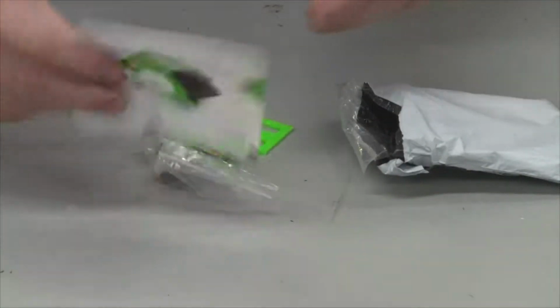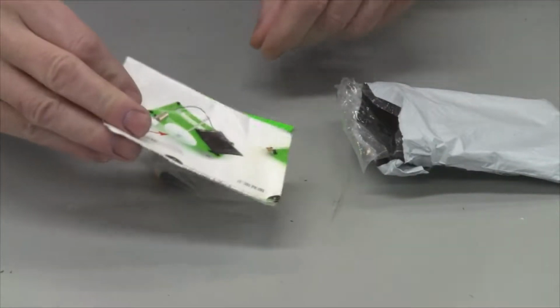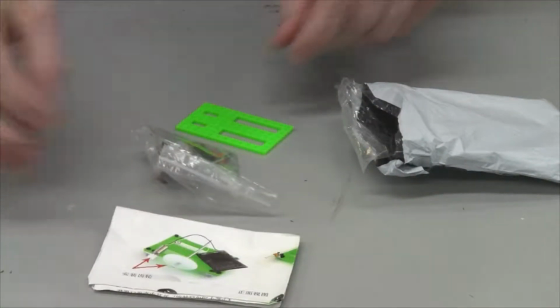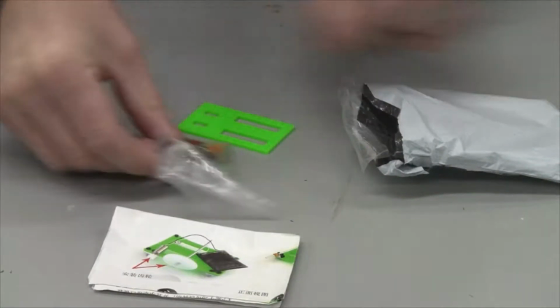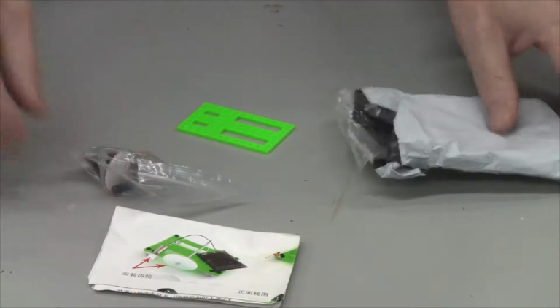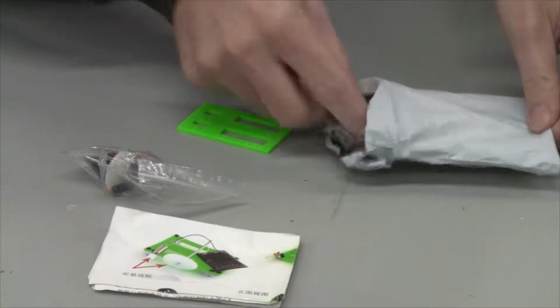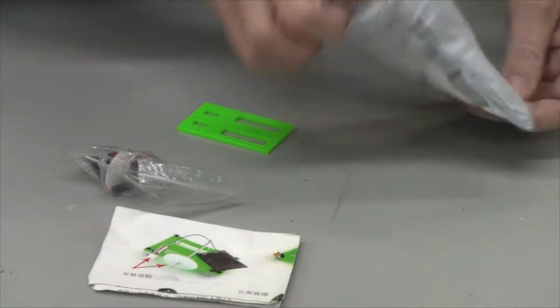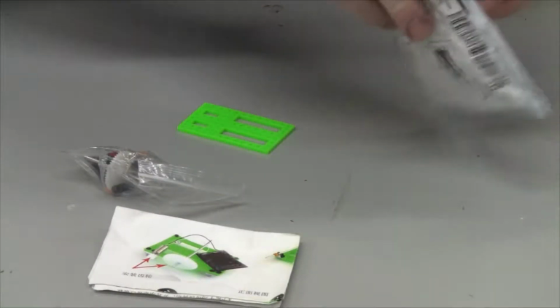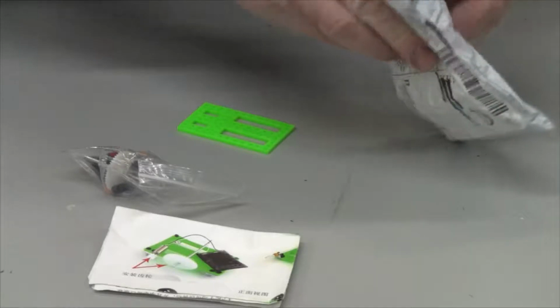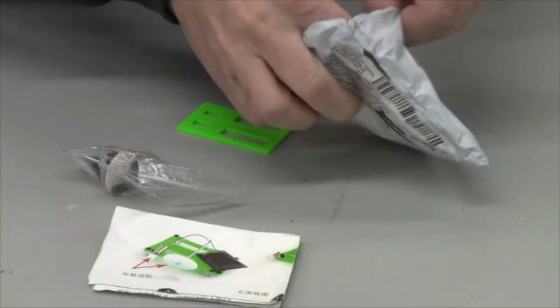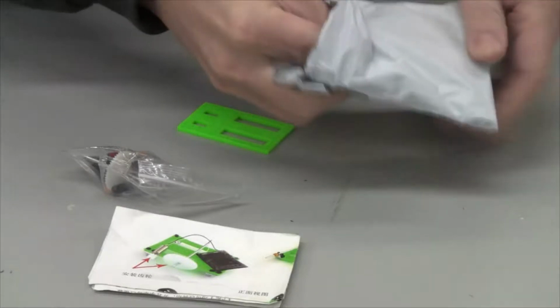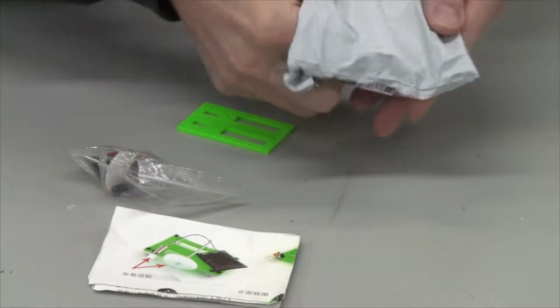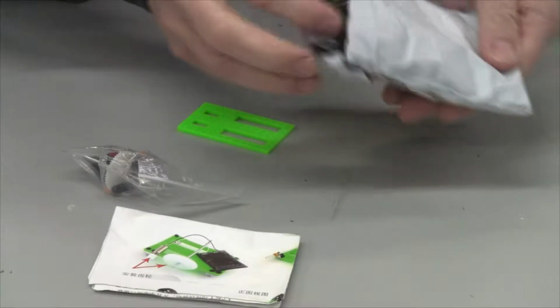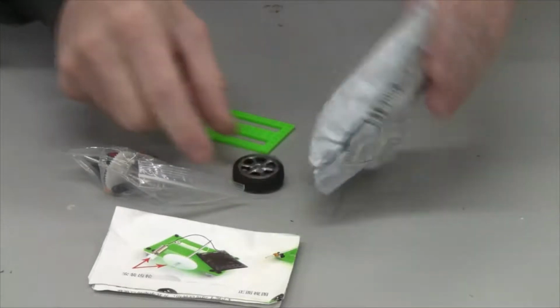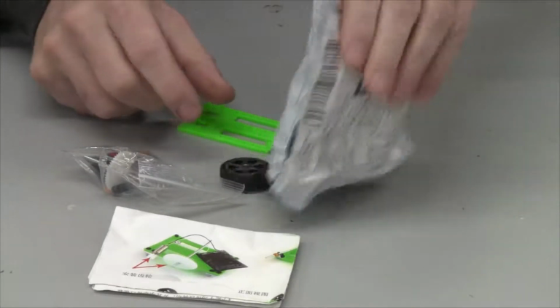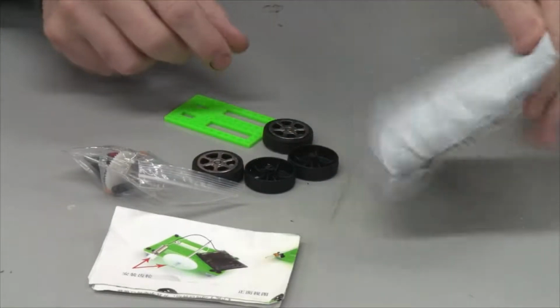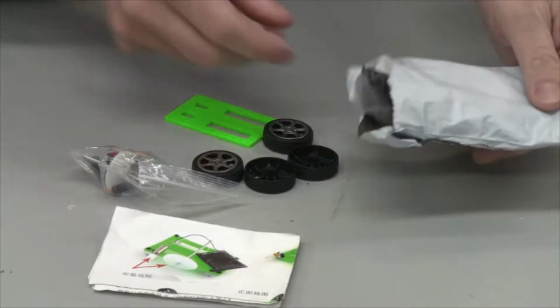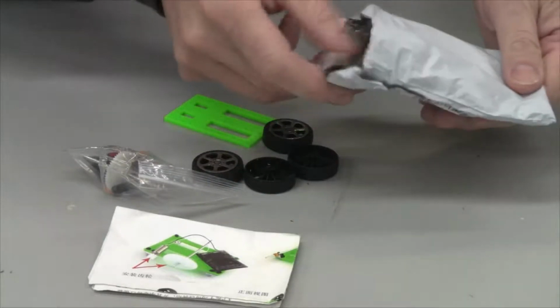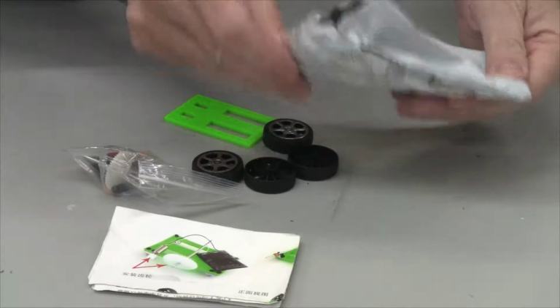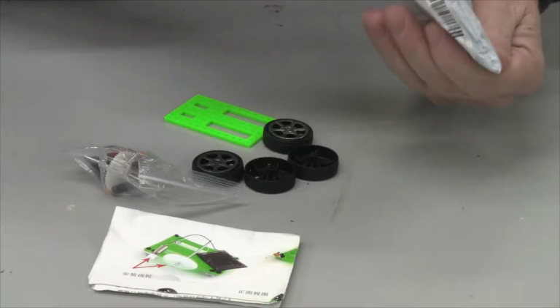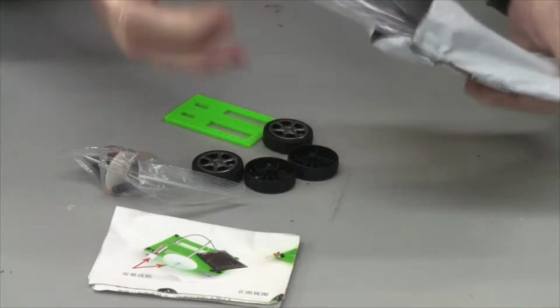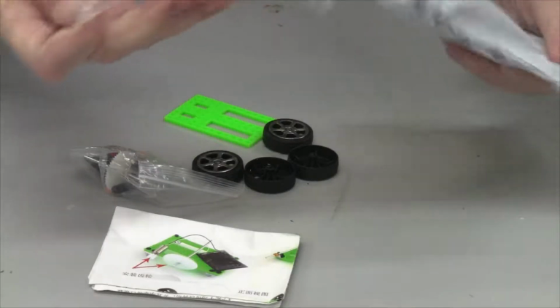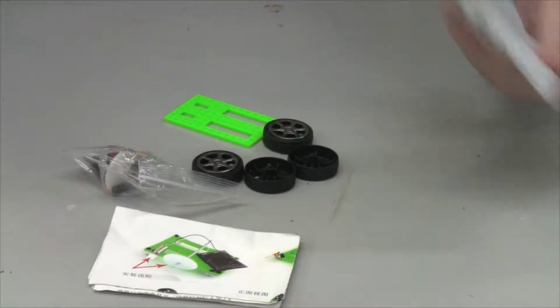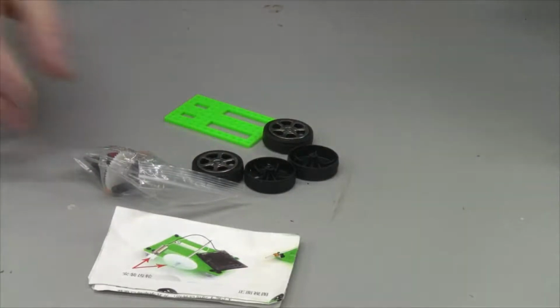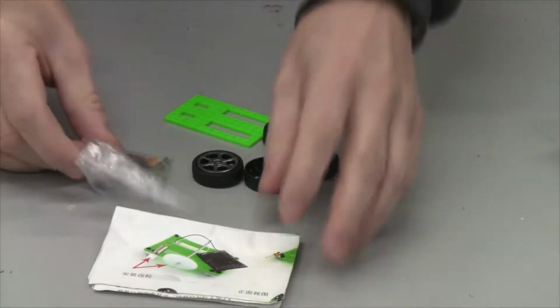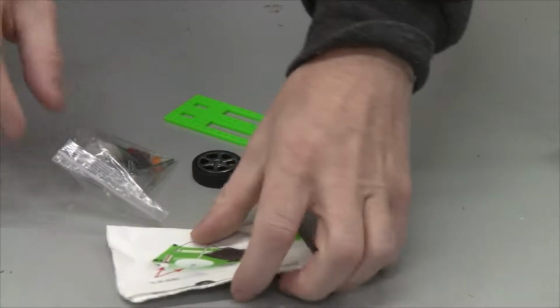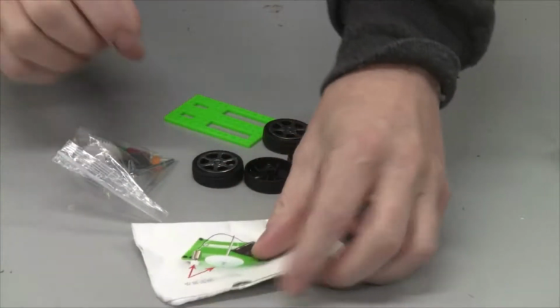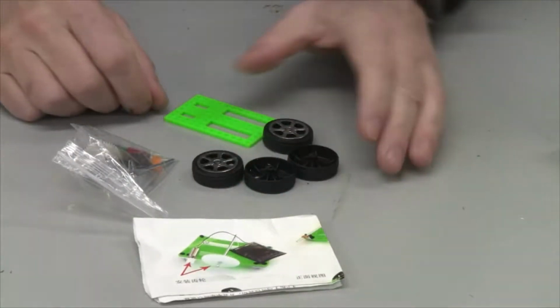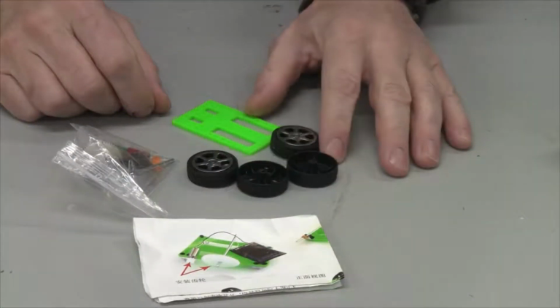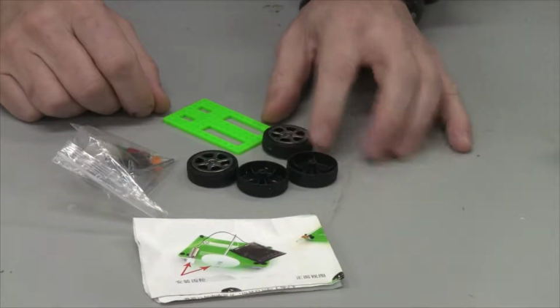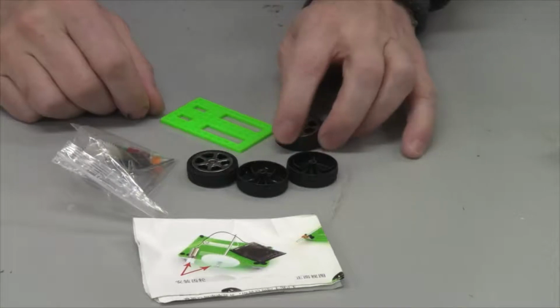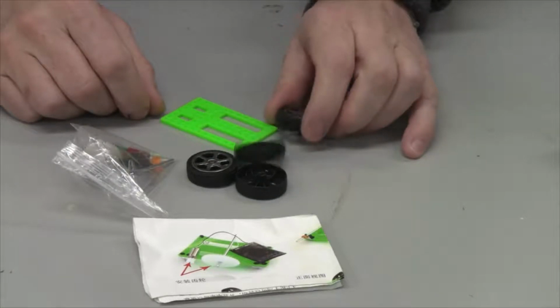We got instructions and some parts. Oh, and some wheels — gotta get wheels for a car. And that's it. So I'll put this together and we'll test it out.